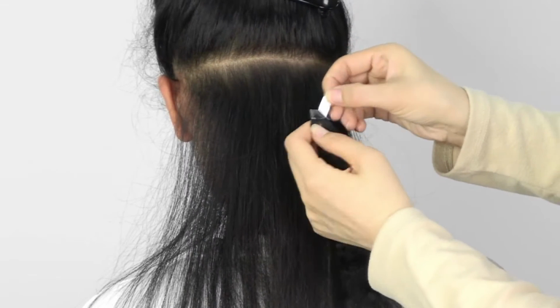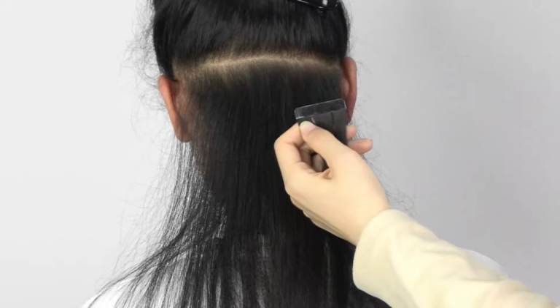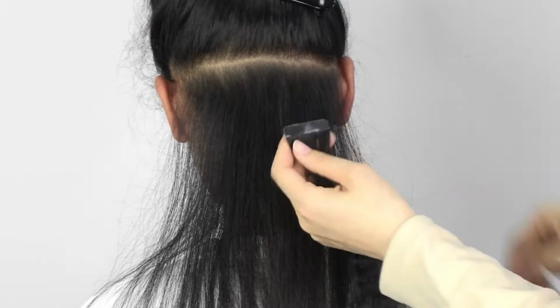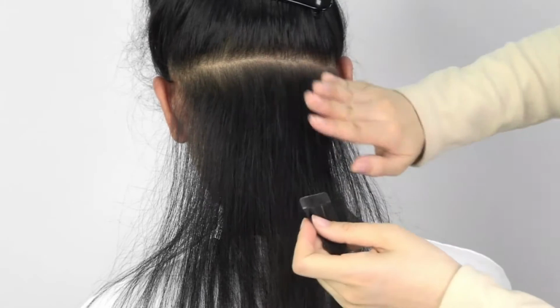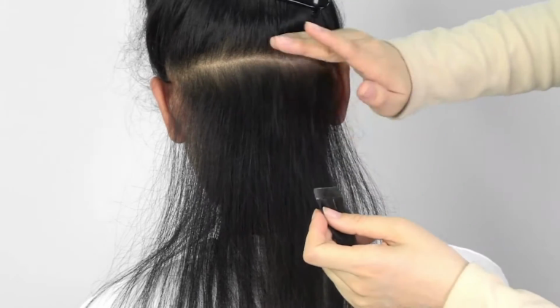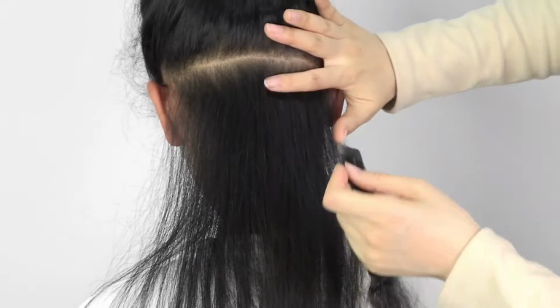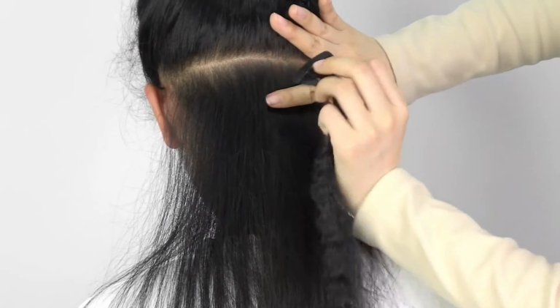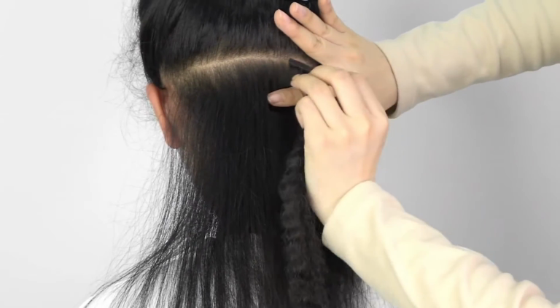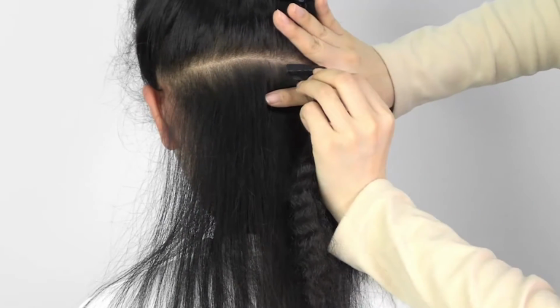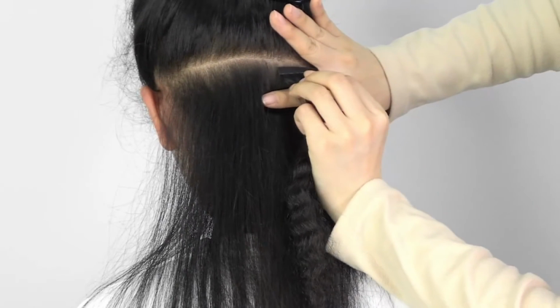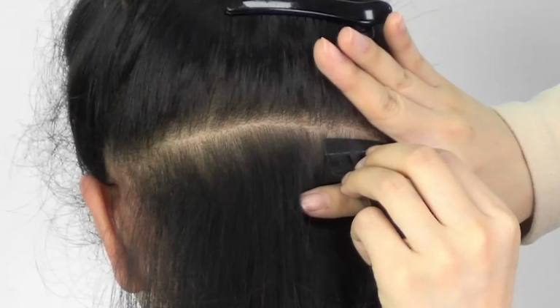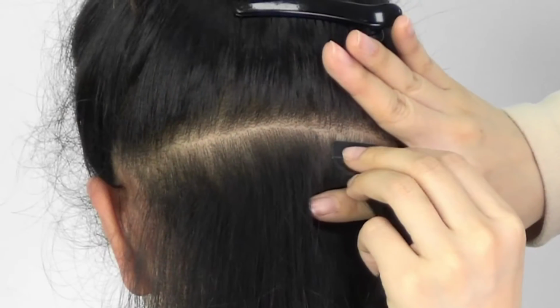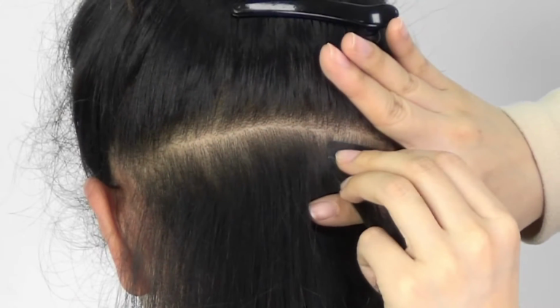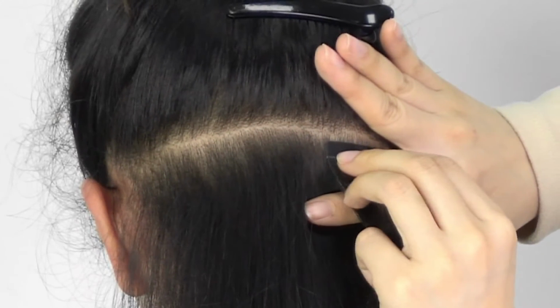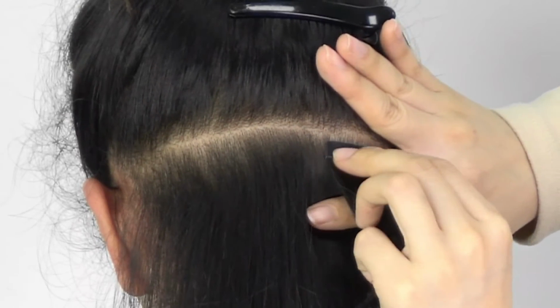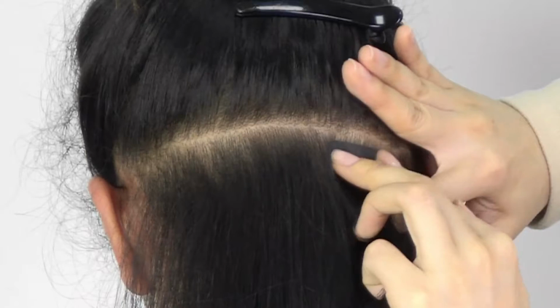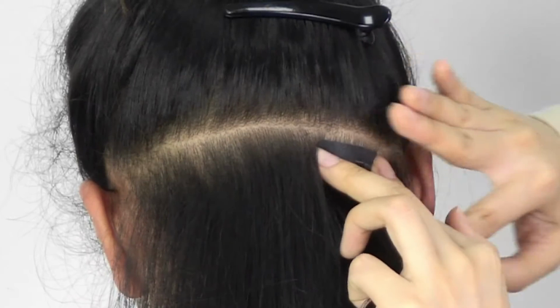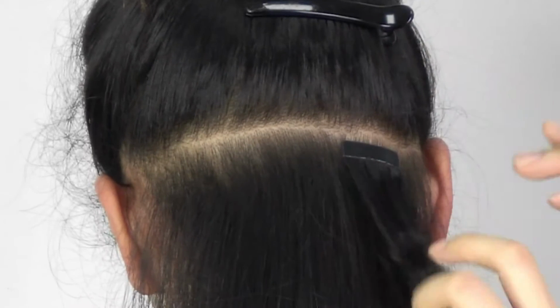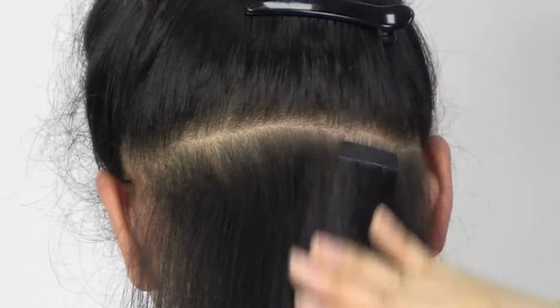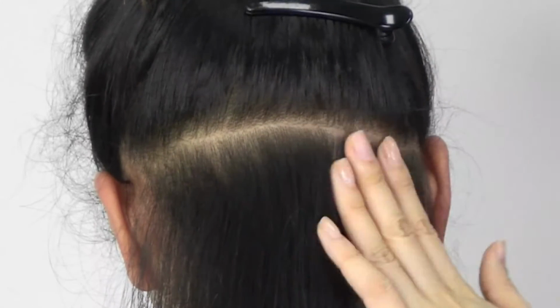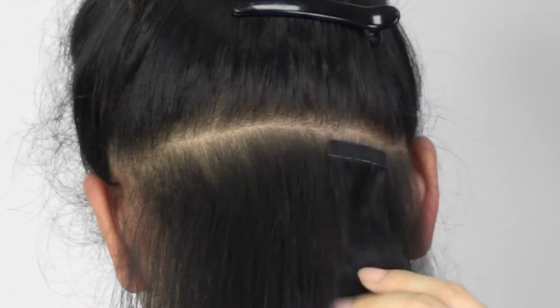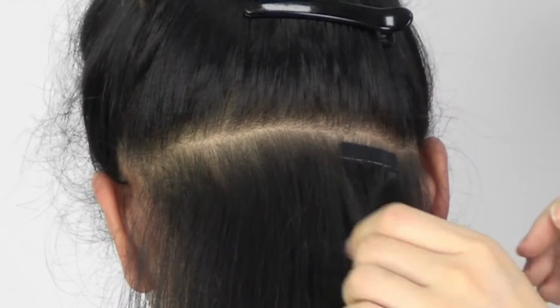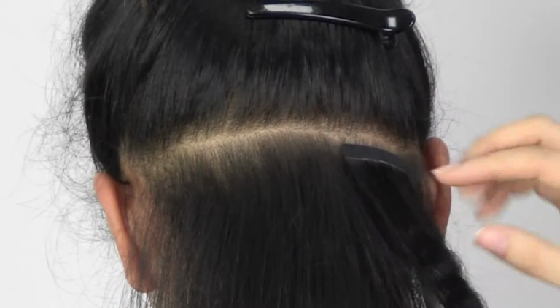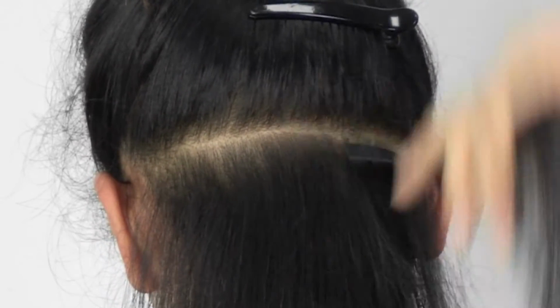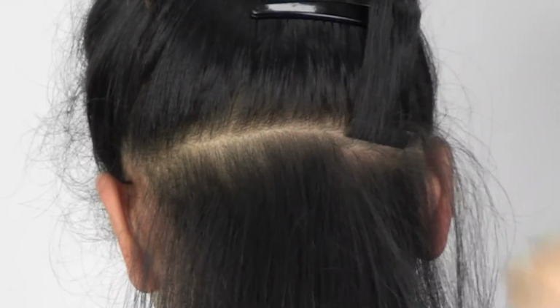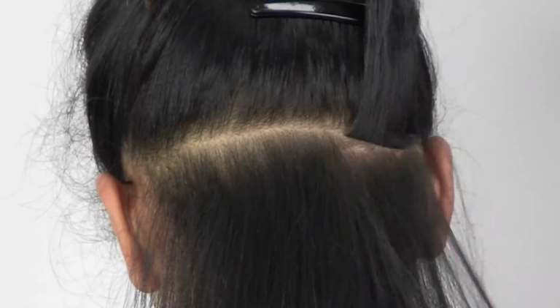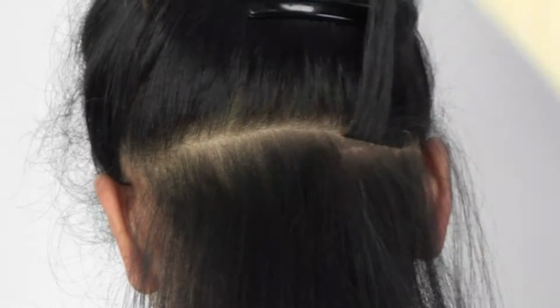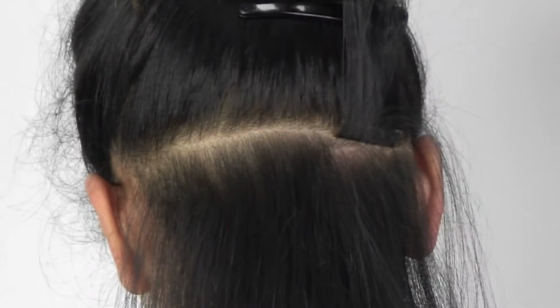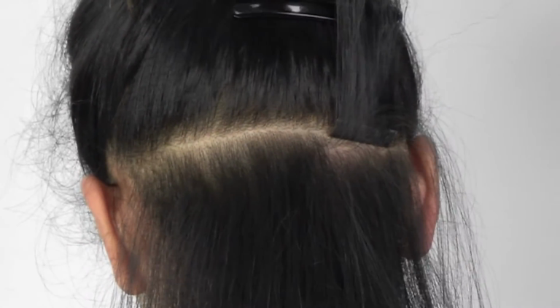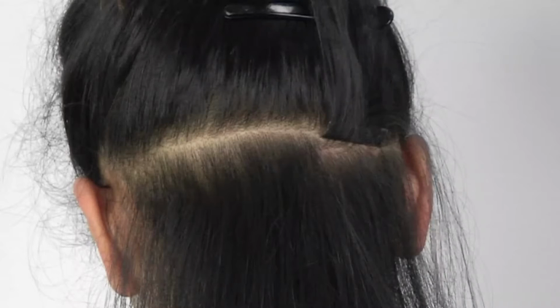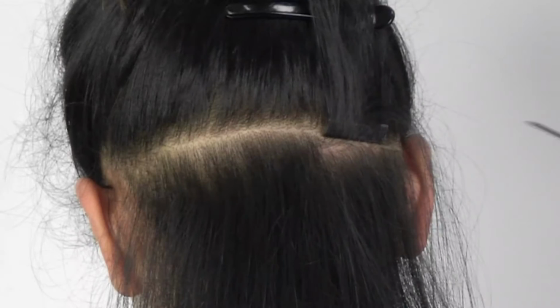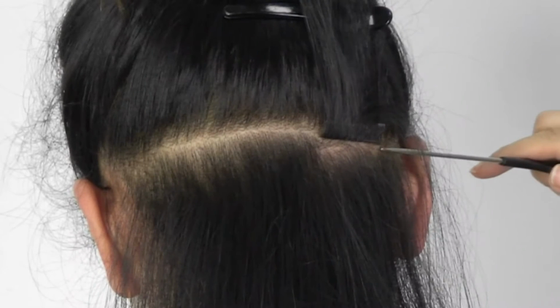Firstly, start with a clean scalp line. Take out the first piece of hair, remove the blue cover, then apply the first piece of tape about 3 cm below the scalp.